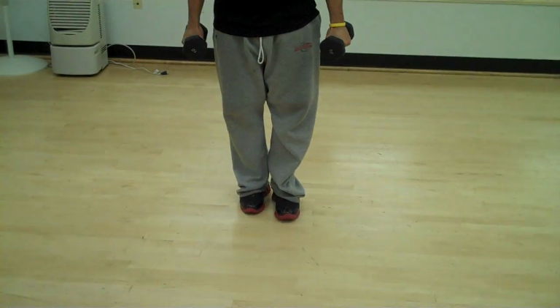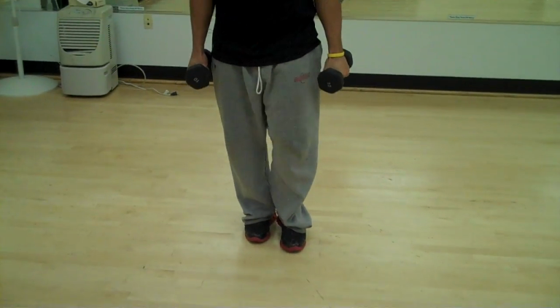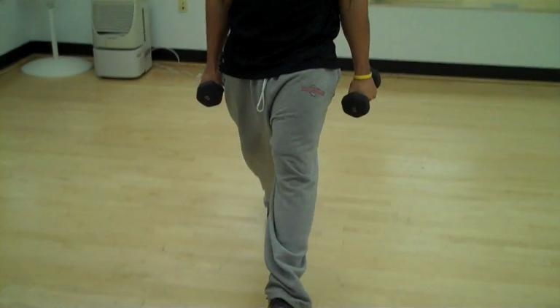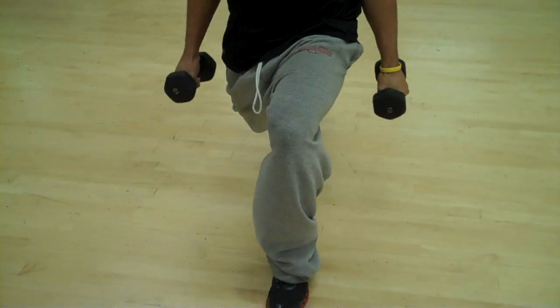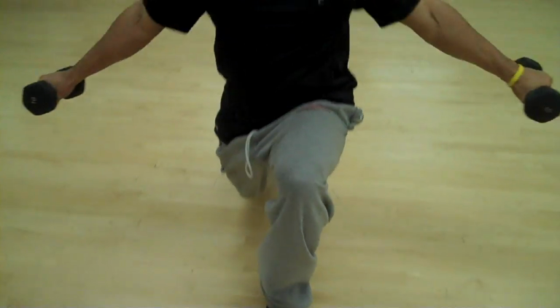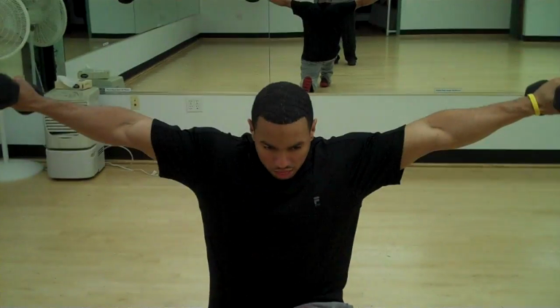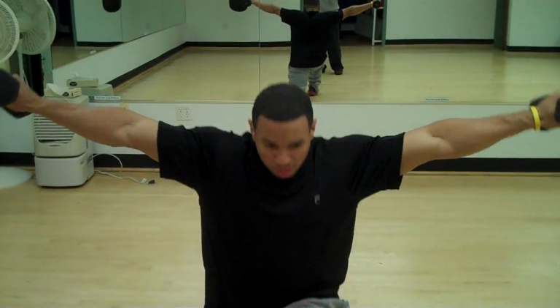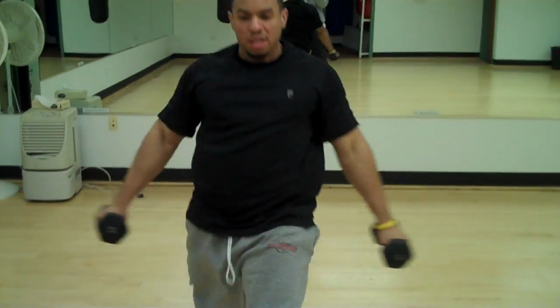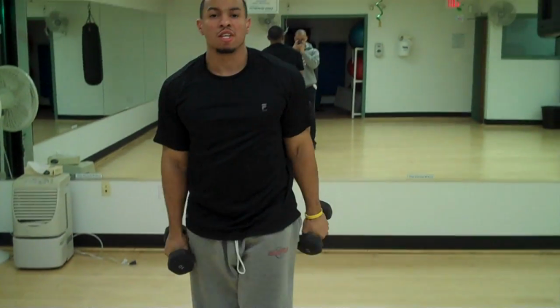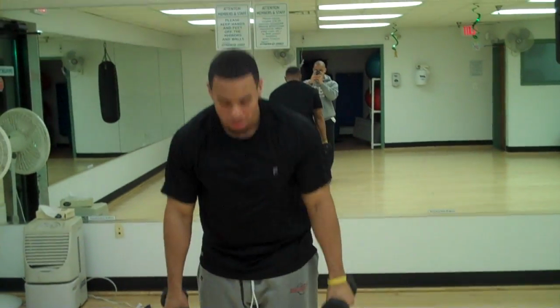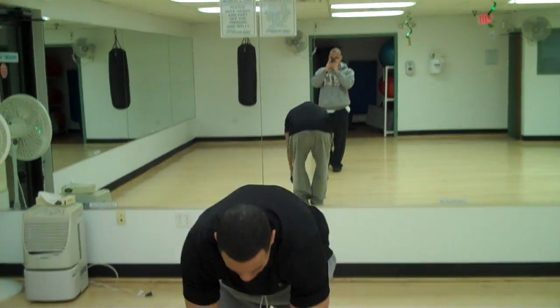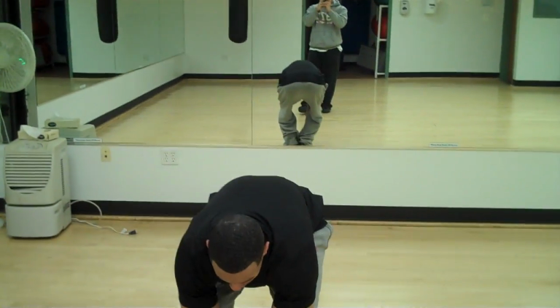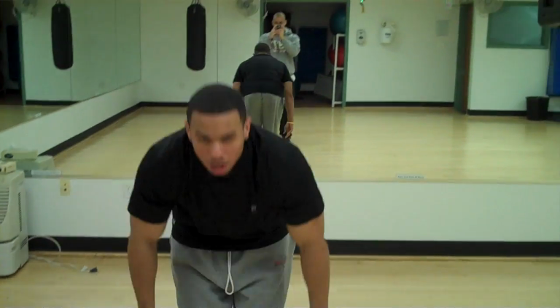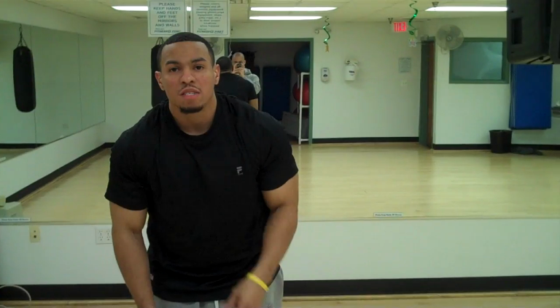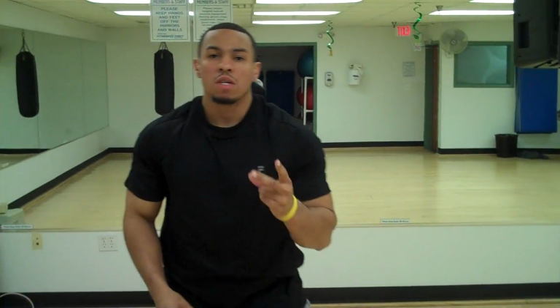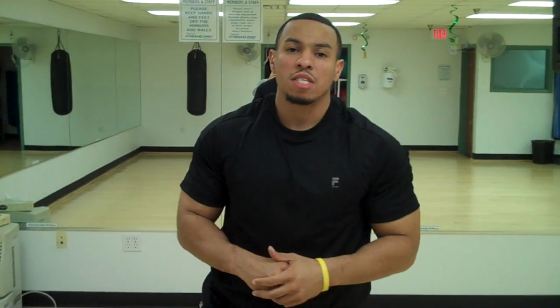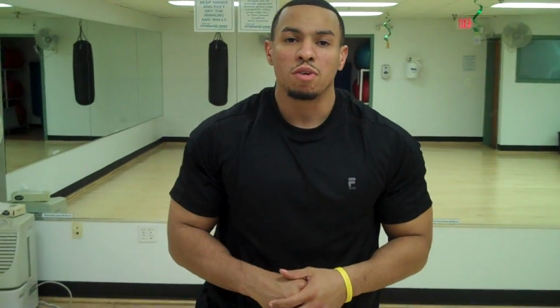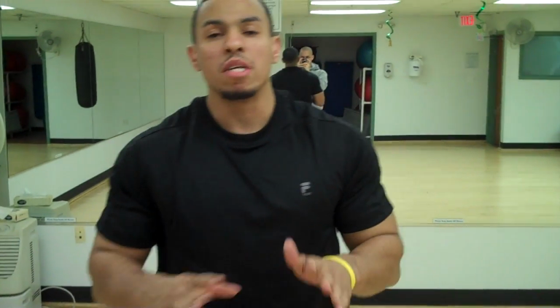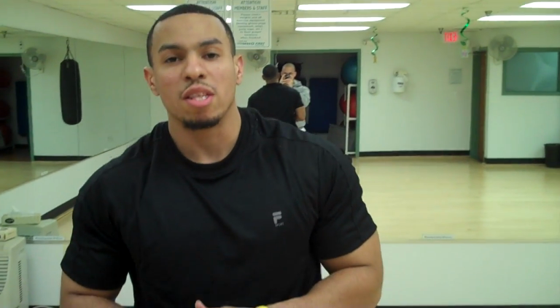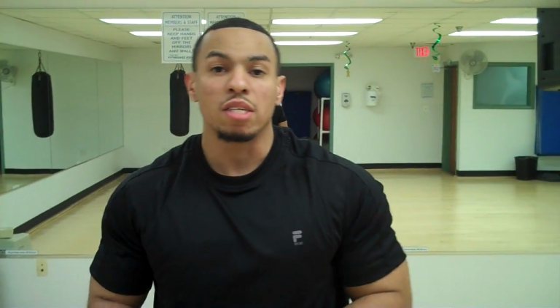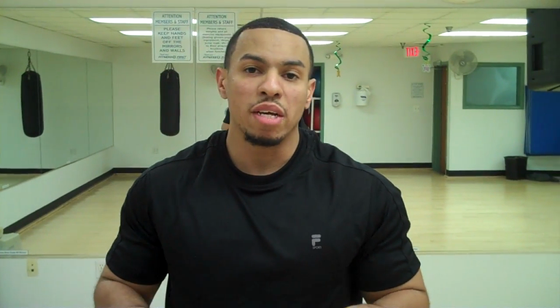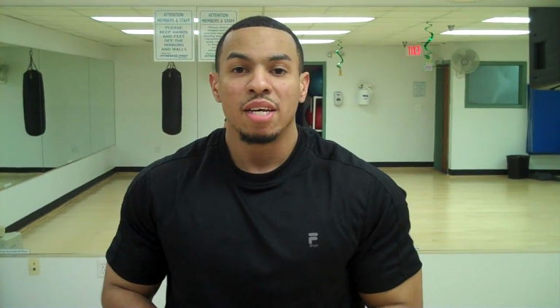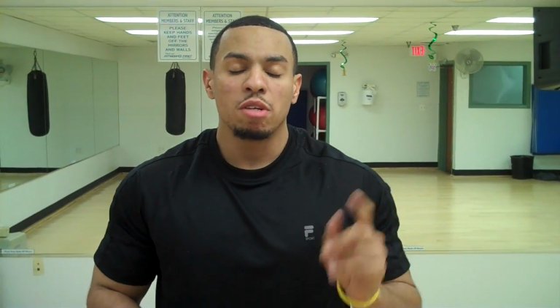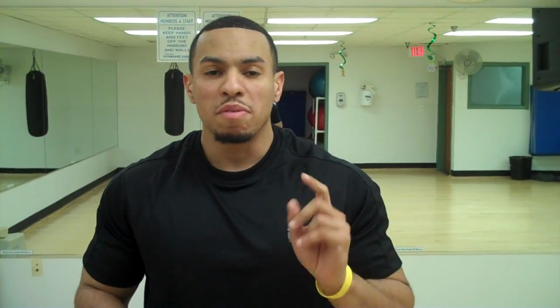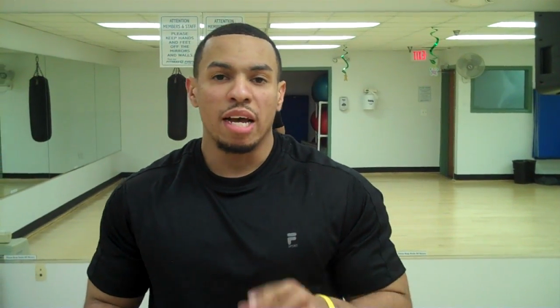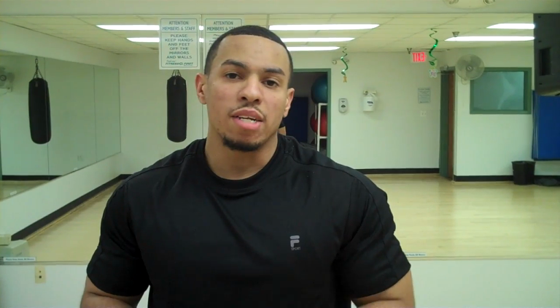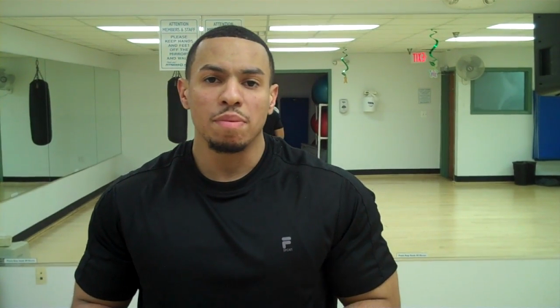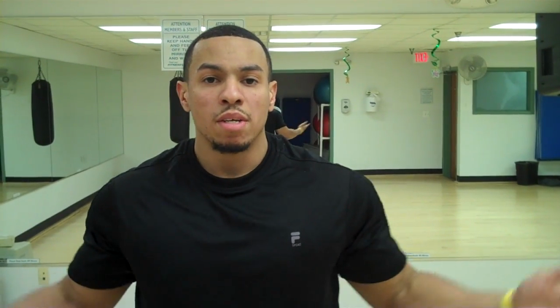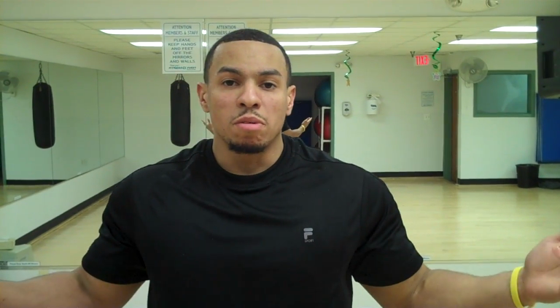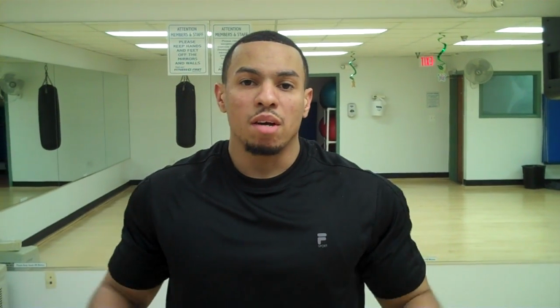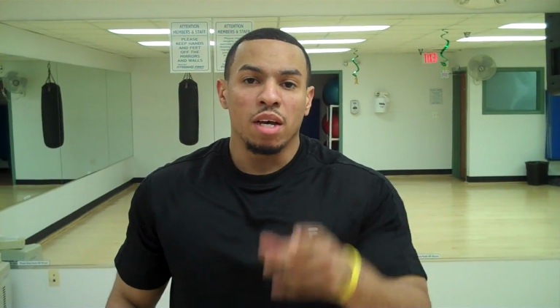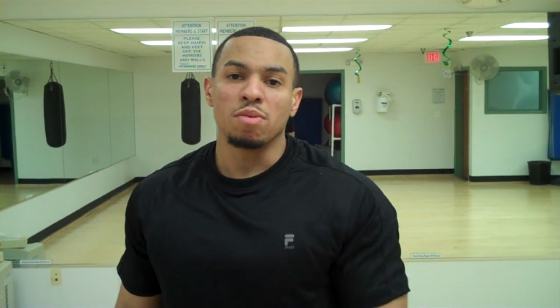One big one. All right guys, I've got two more lunge exercises for you. Please go check out the website, www.flight-rod.com. Come check us out. Let's get you ready.